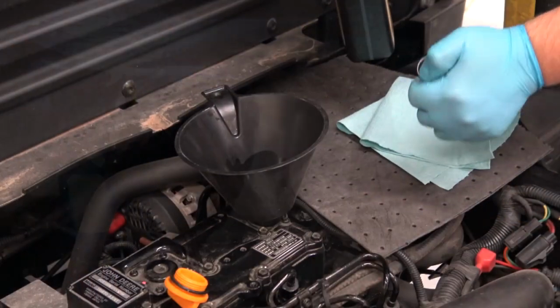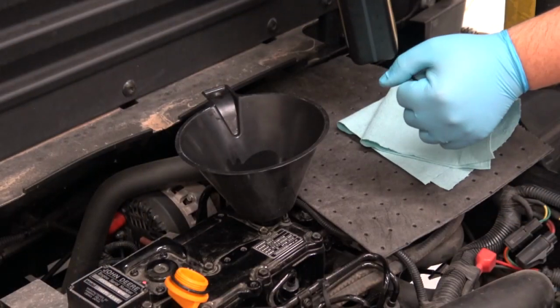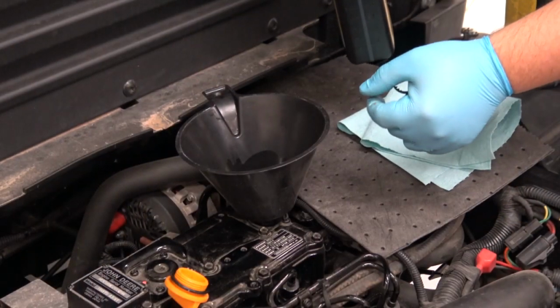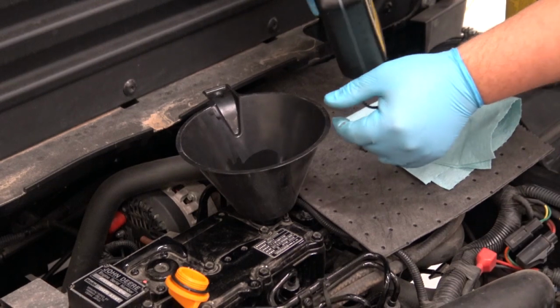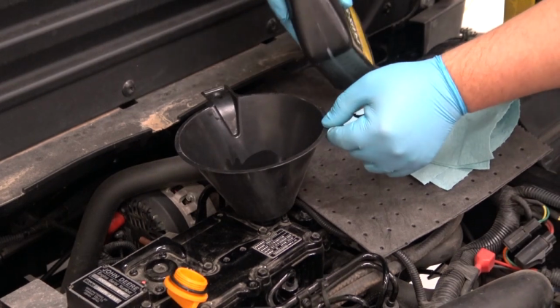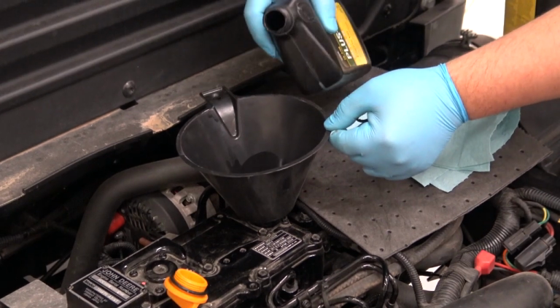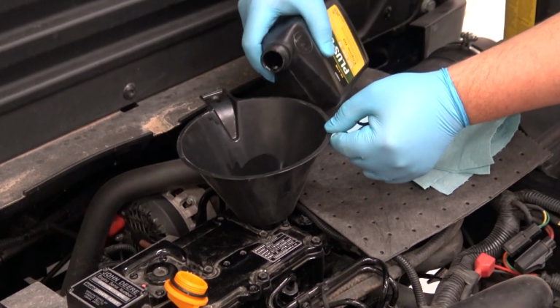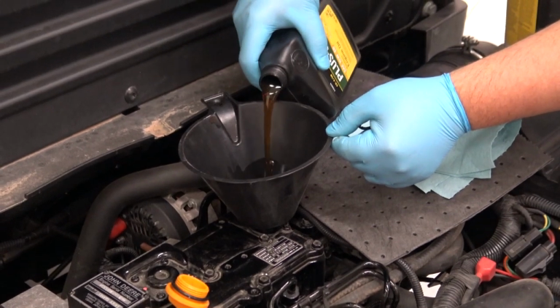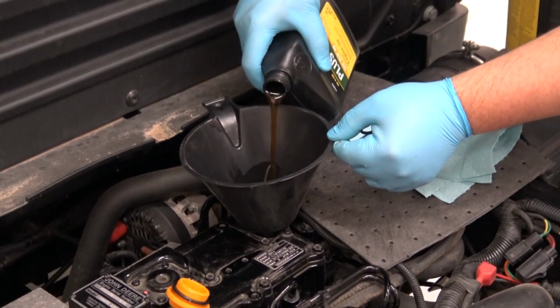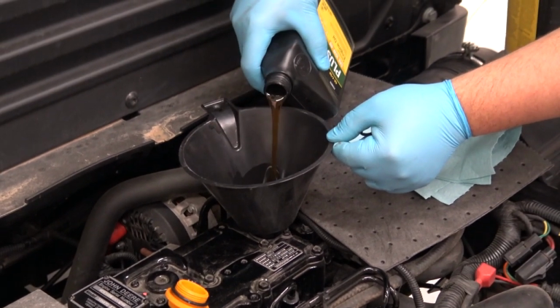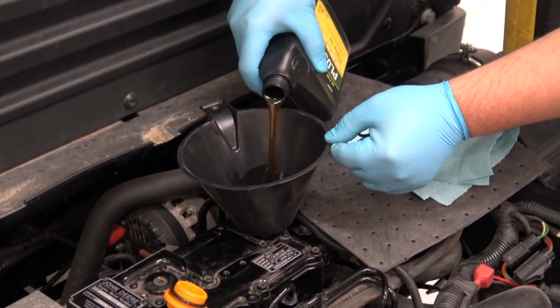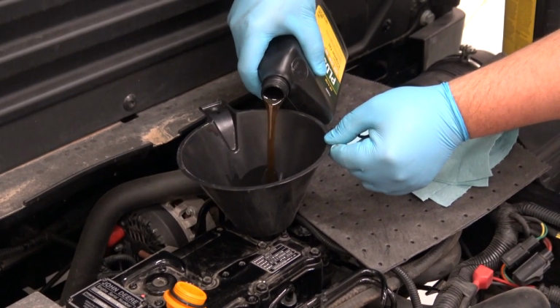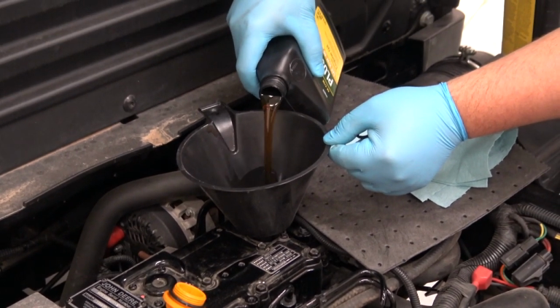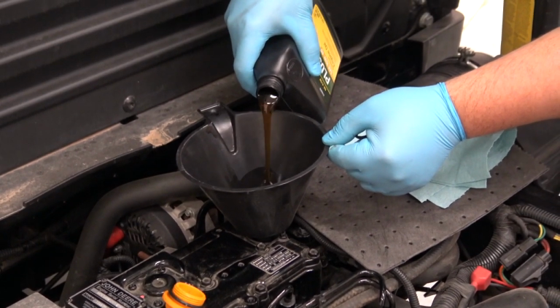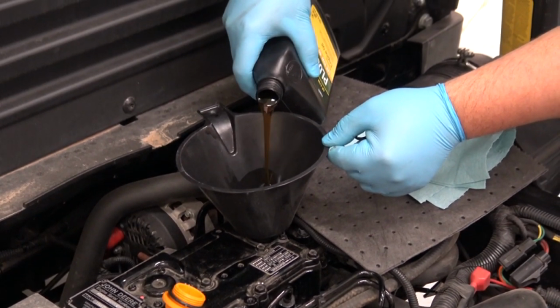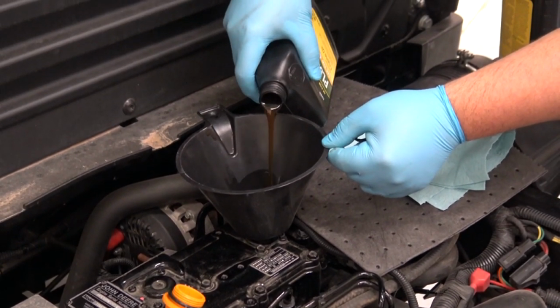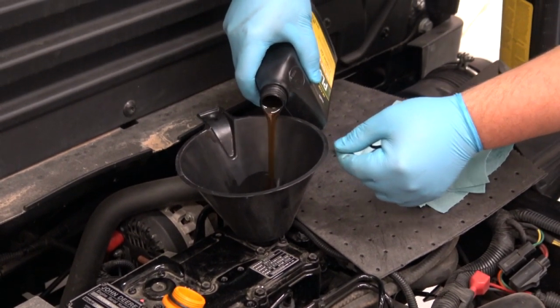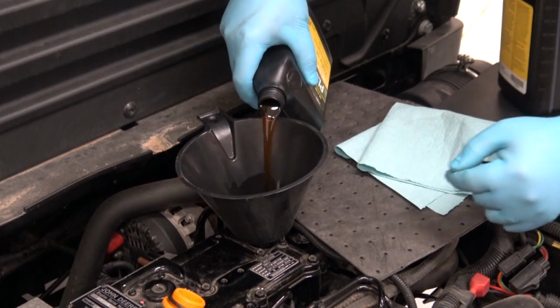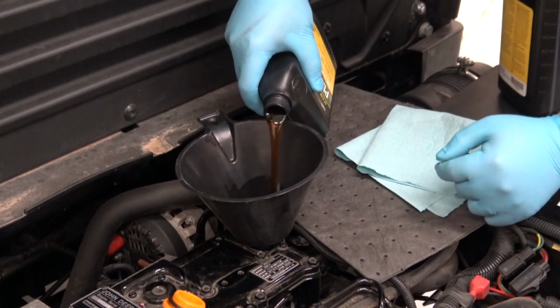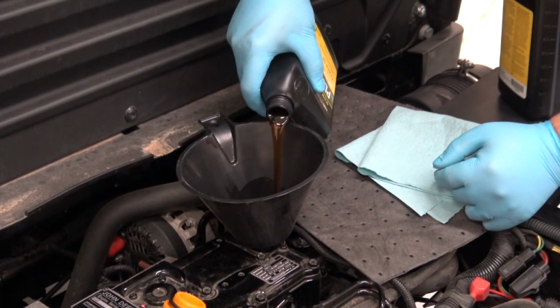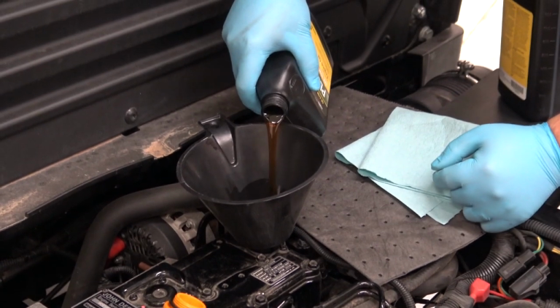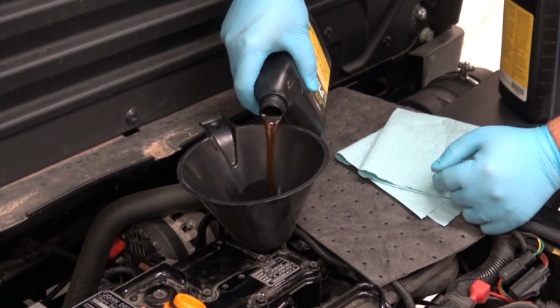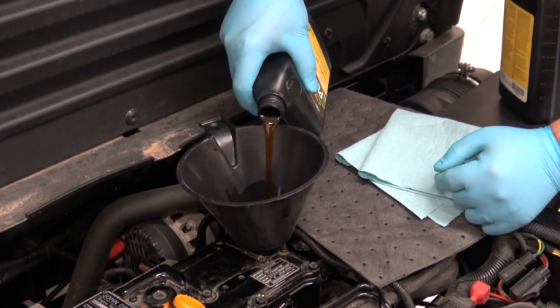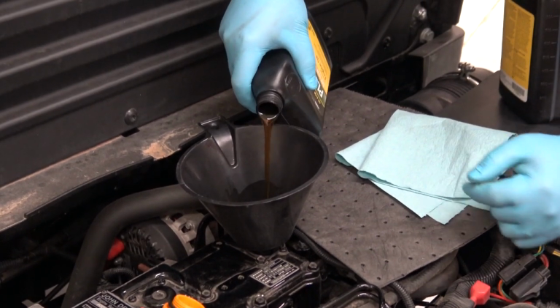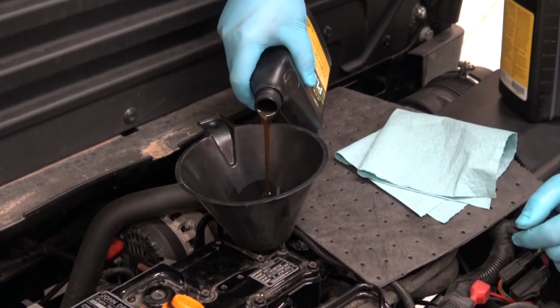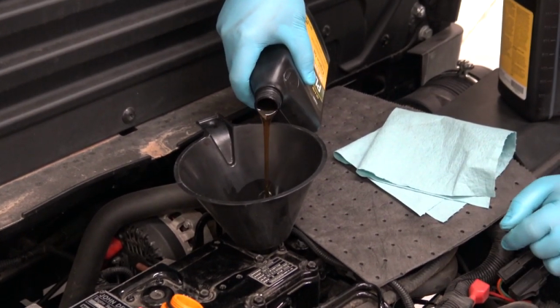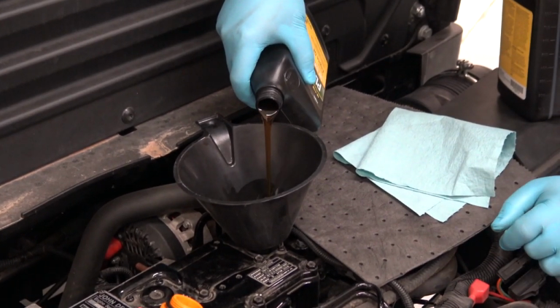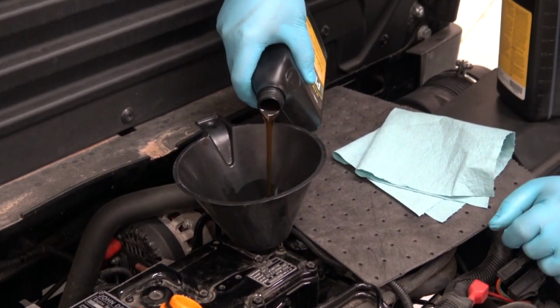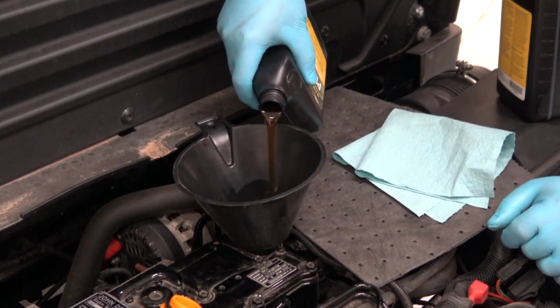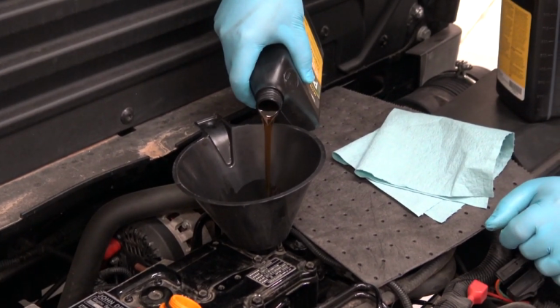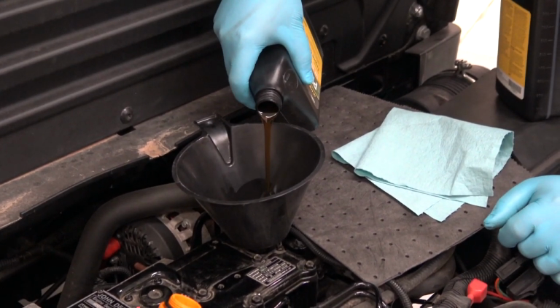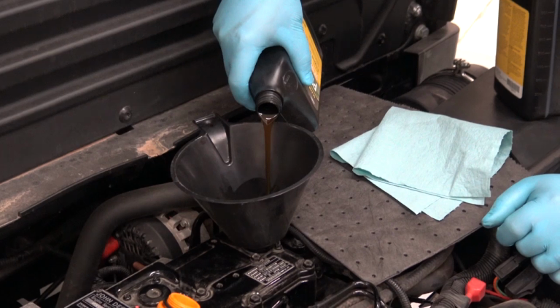Use a funnel to add oil. Fill the oil to the recommended level as outlined in the specification section of your operator's manual. It is important to not overfill or underfill your engine.